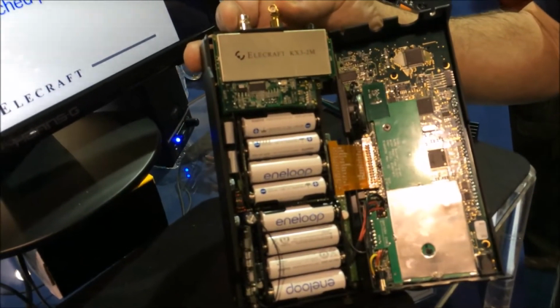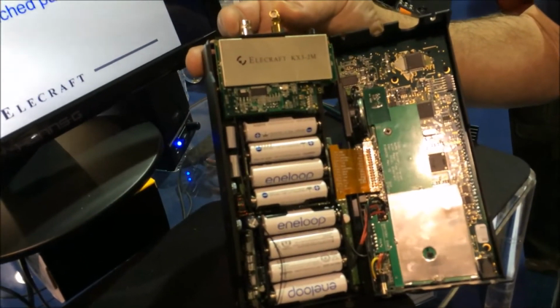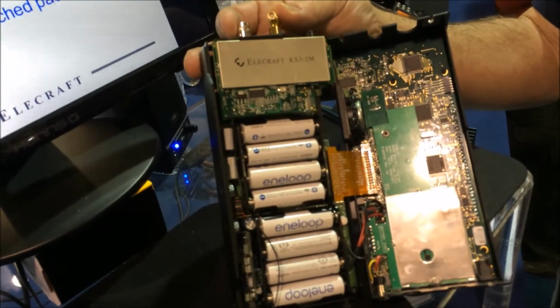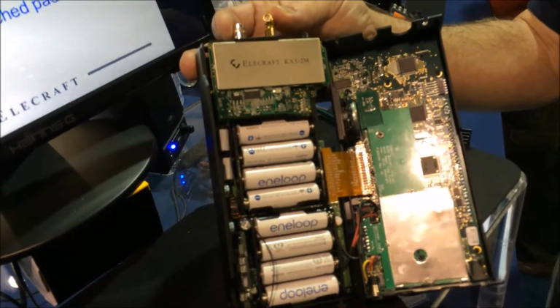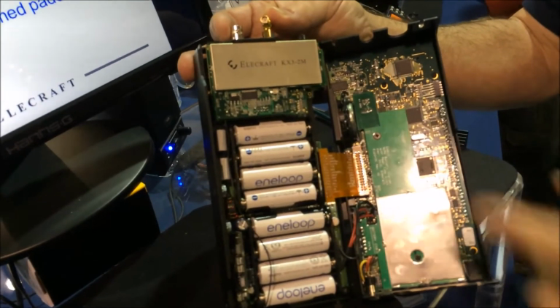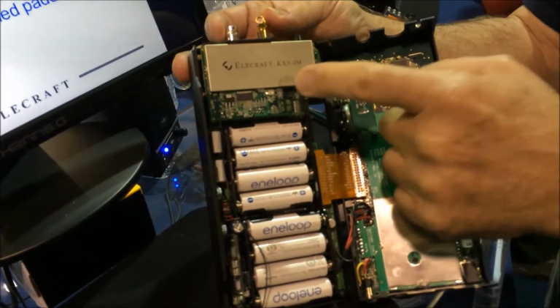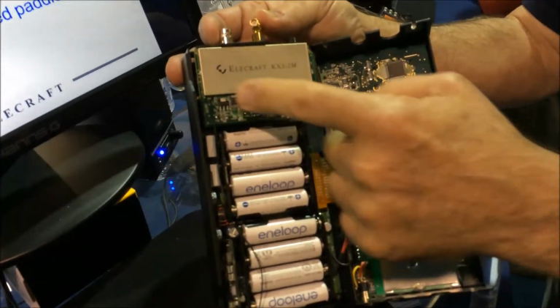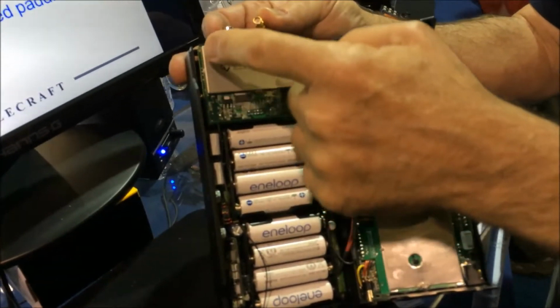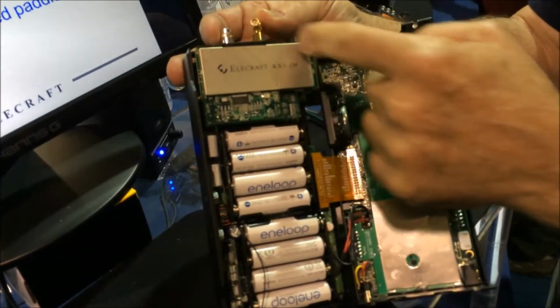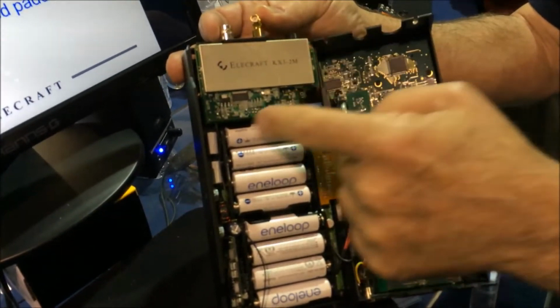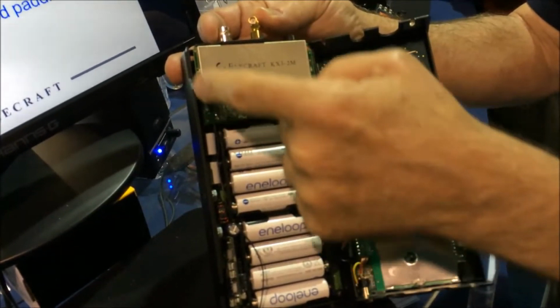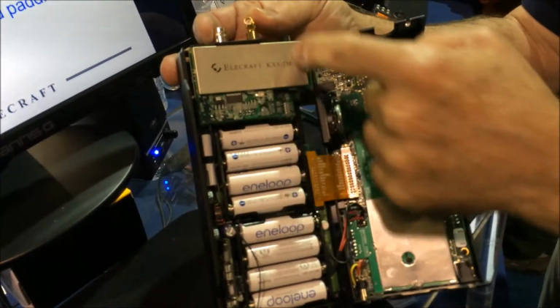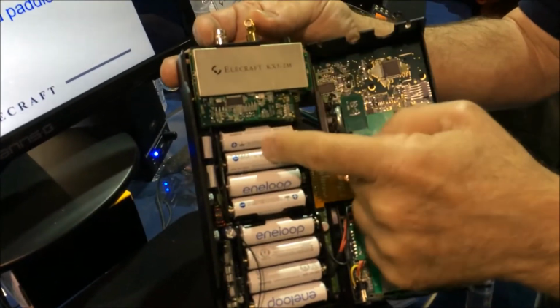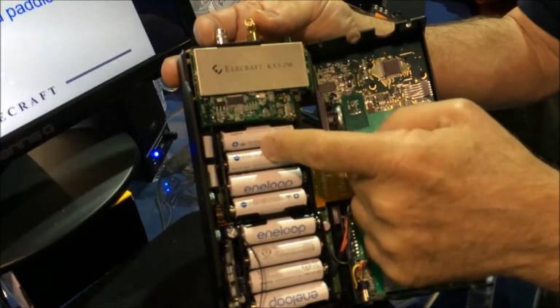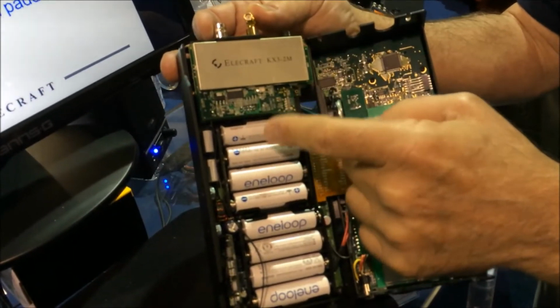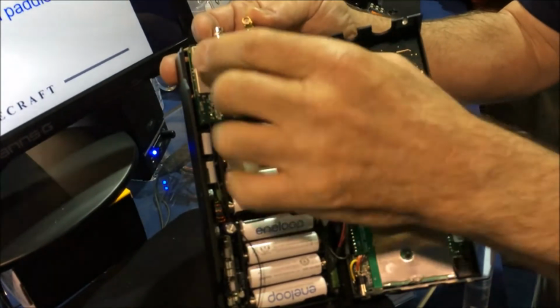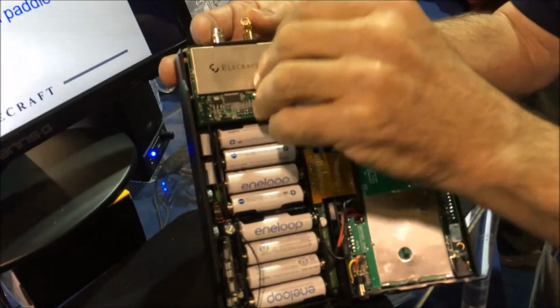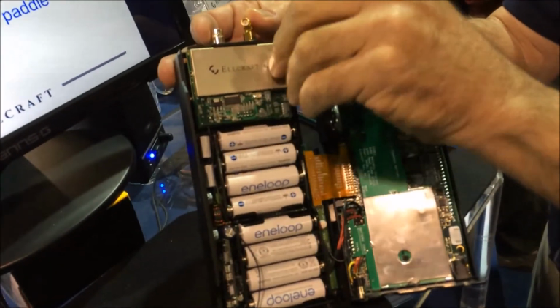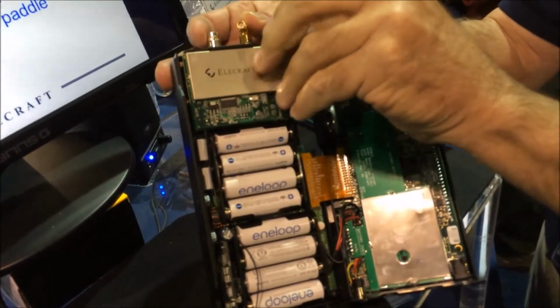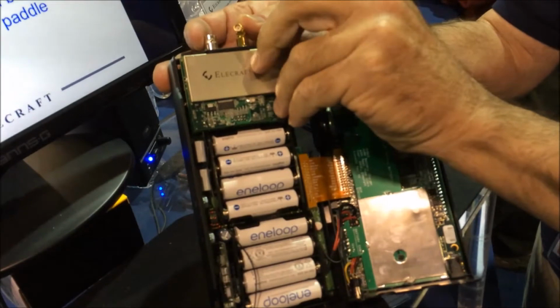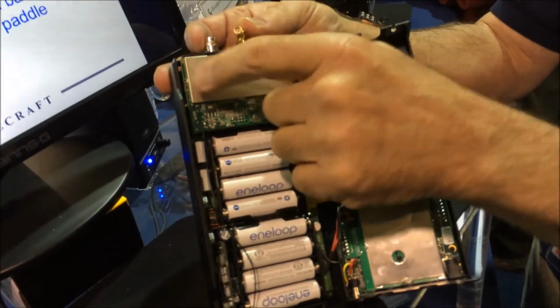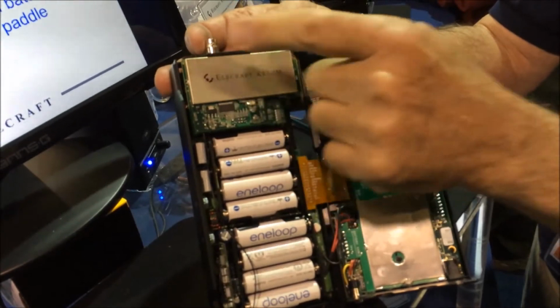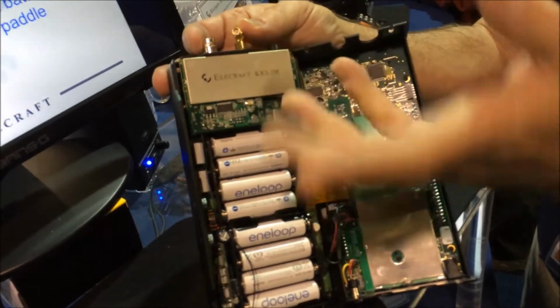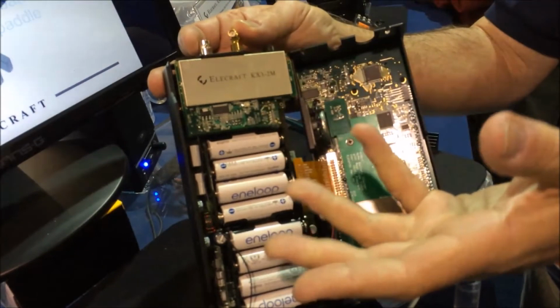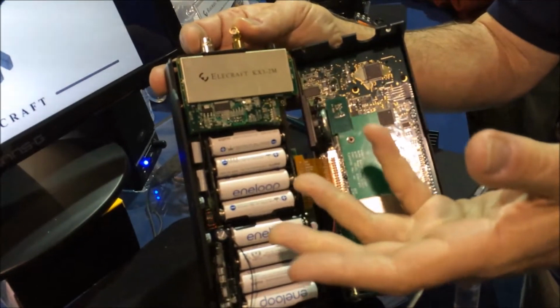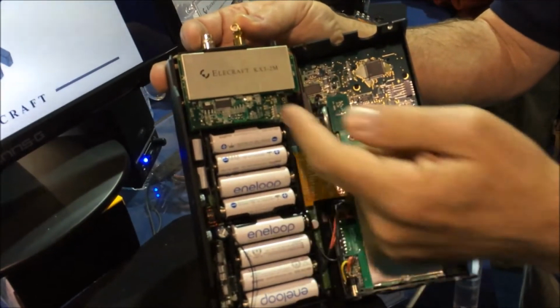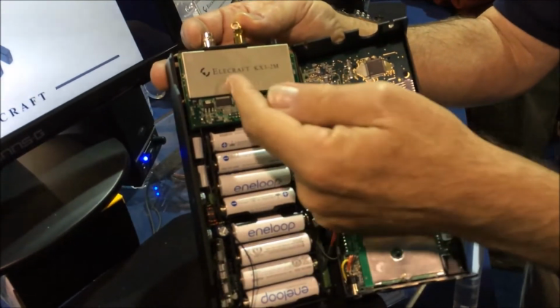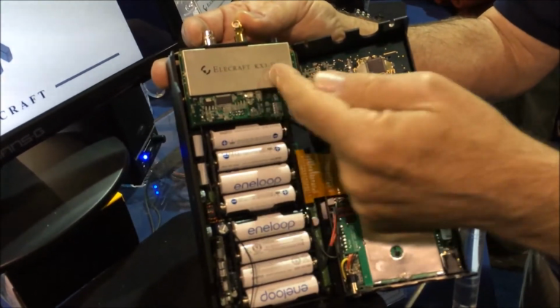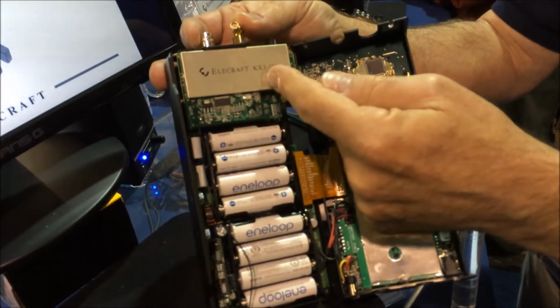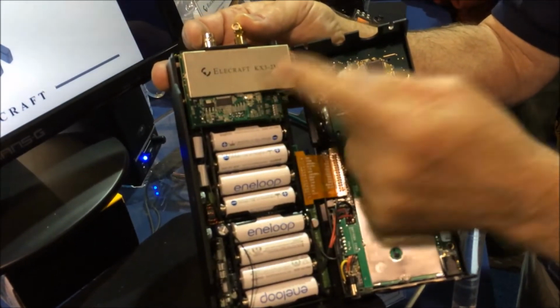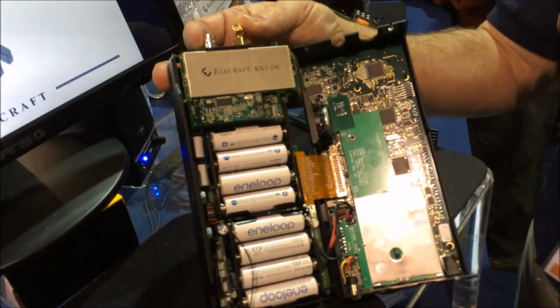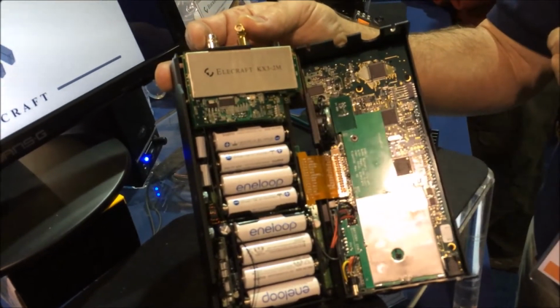The 4-meter module will be exactly the same — same form factor. There are only a handful of parts. Inside it'll be pretty much the same, and it'll just say 4-meter on there.